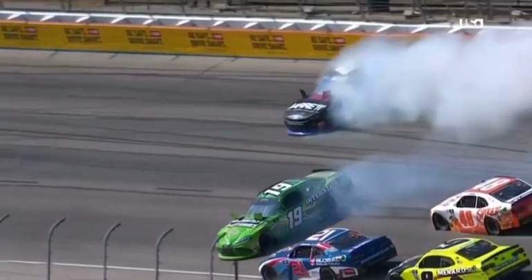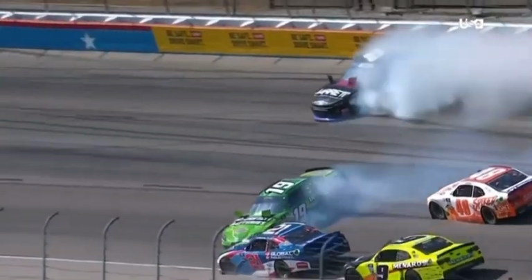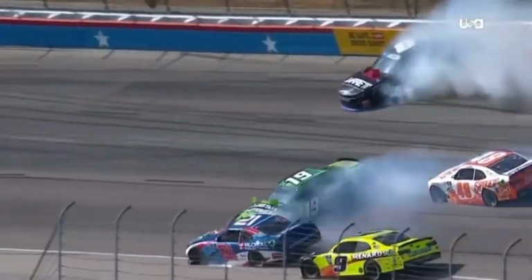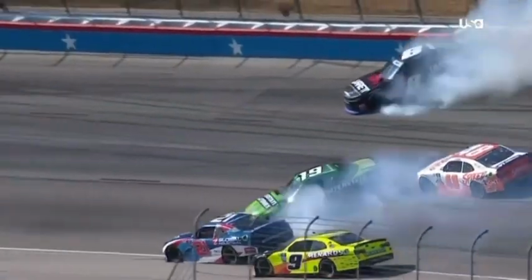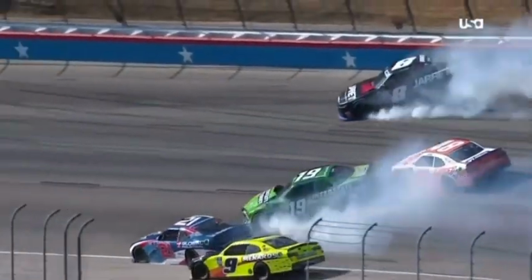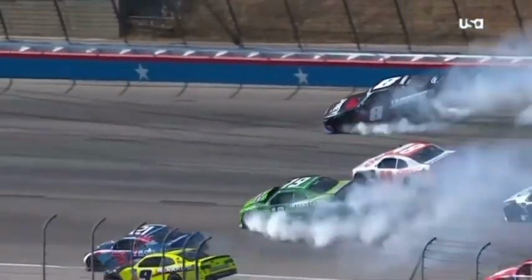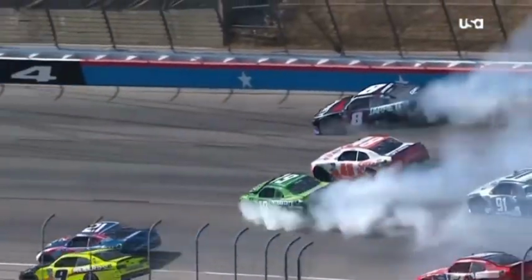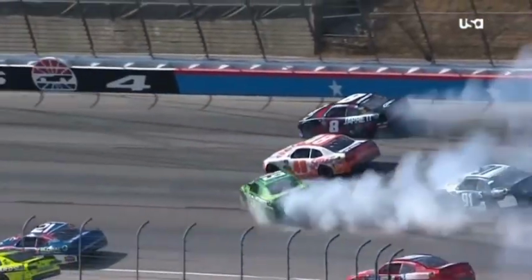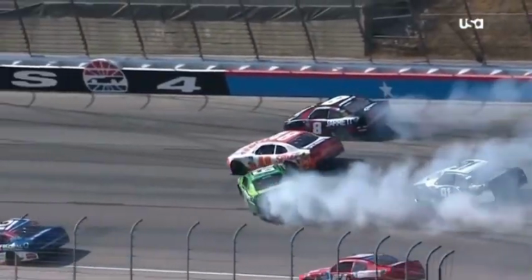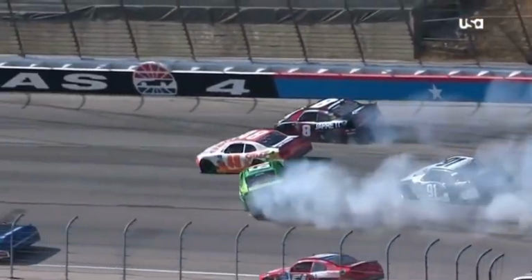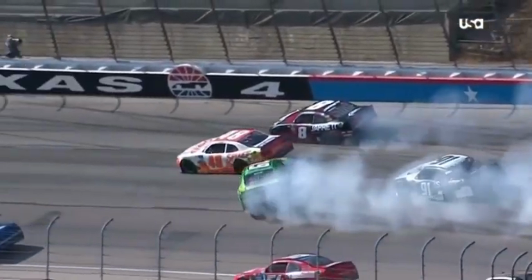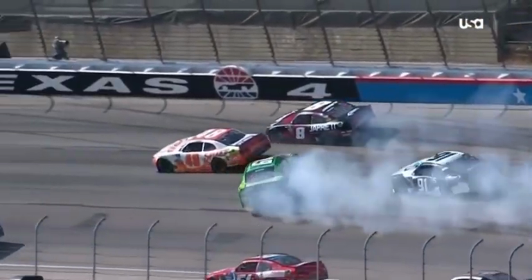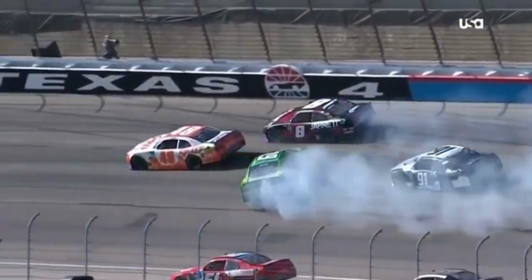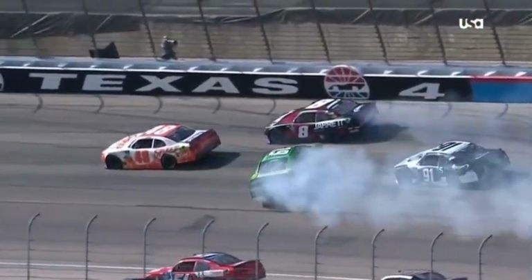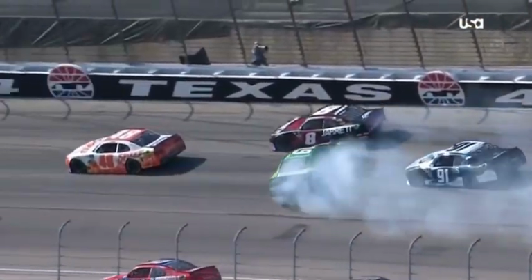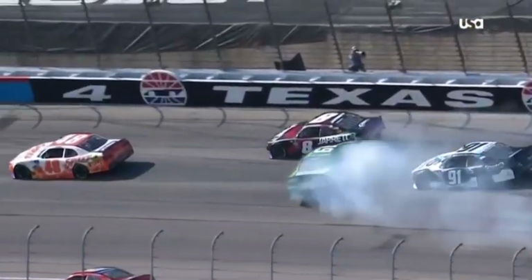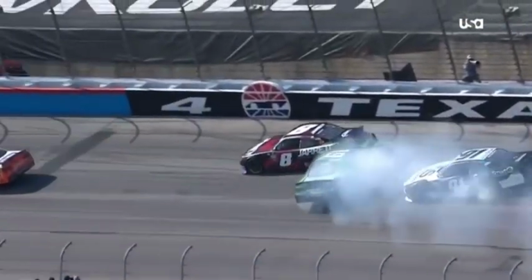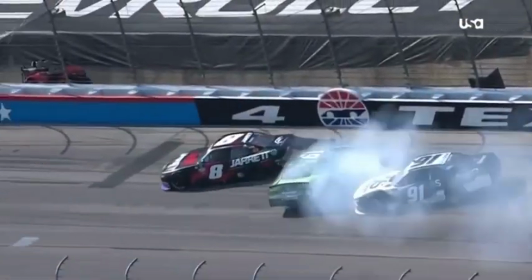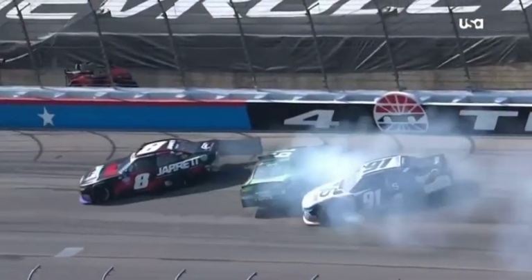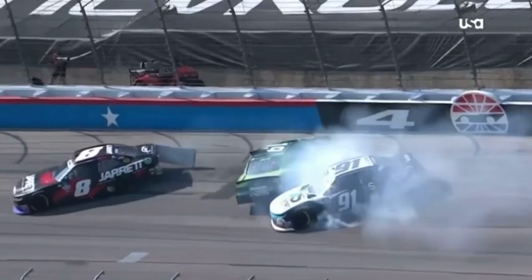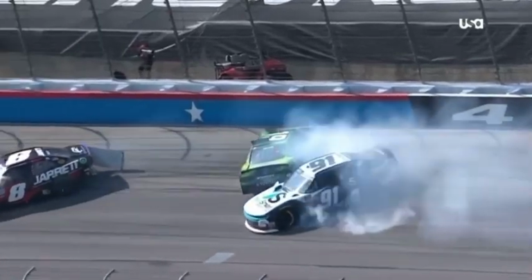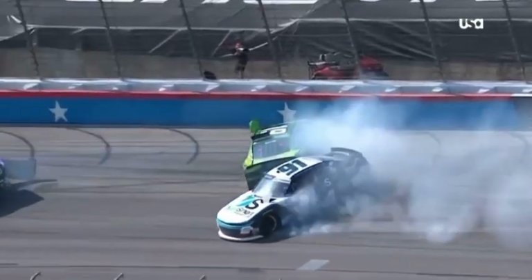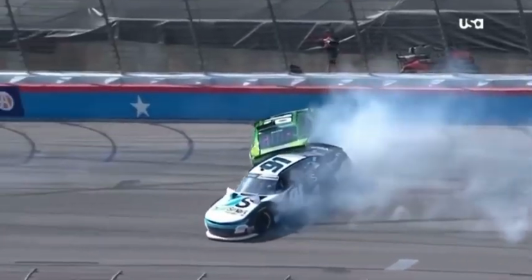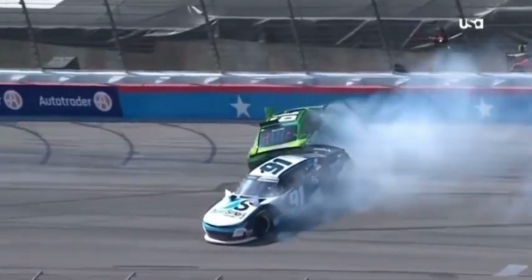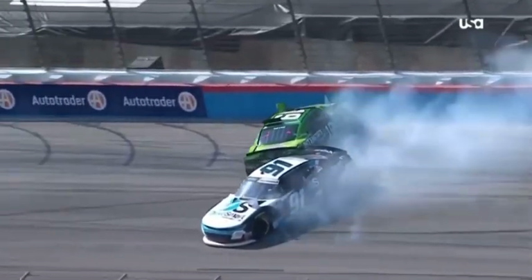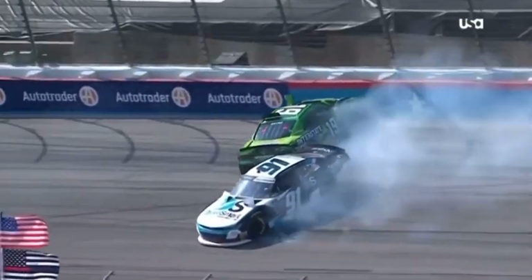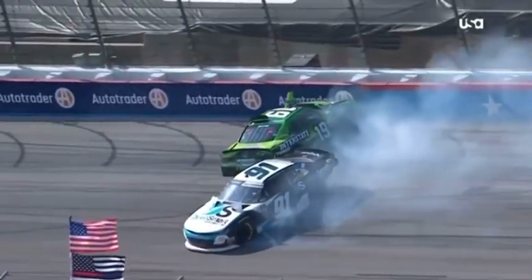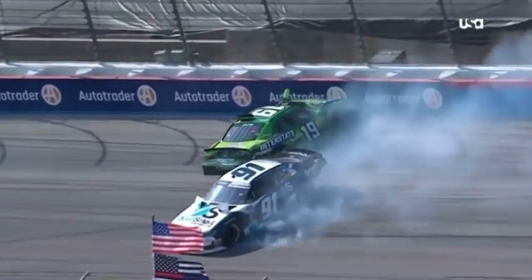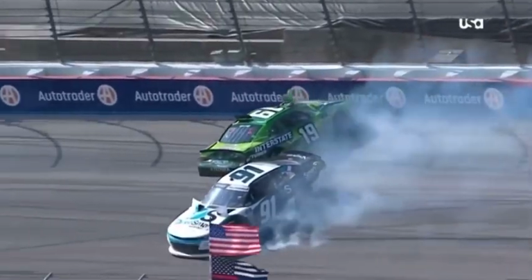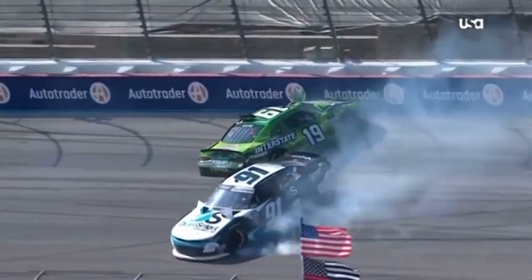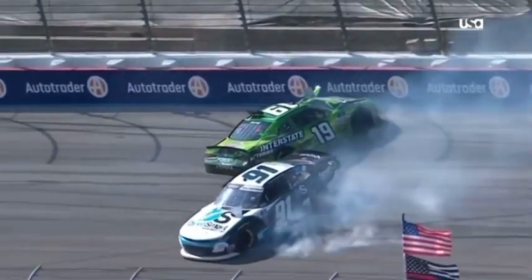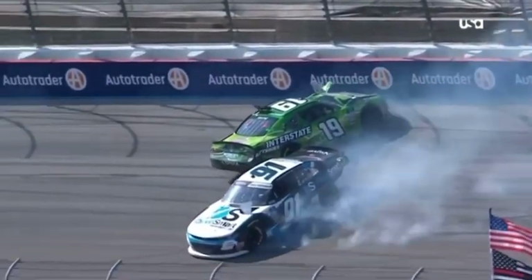The nine got into the back of the 21 — just didn't do anything wrong. He's just trying to miss the wreck; everybody trying to miss the wreck. Kind of shoved the 21 into him.